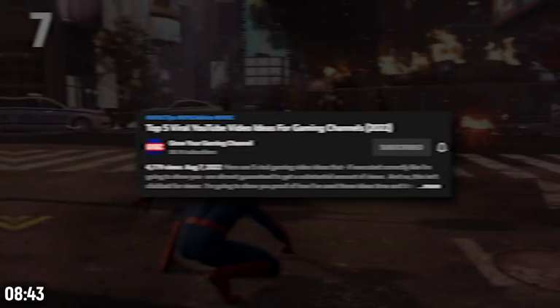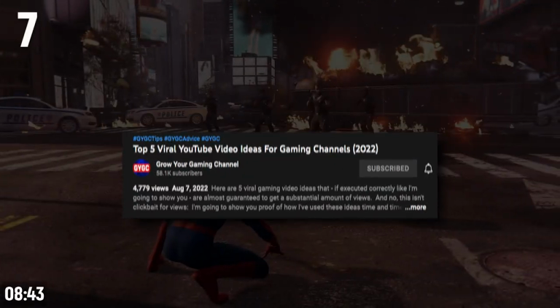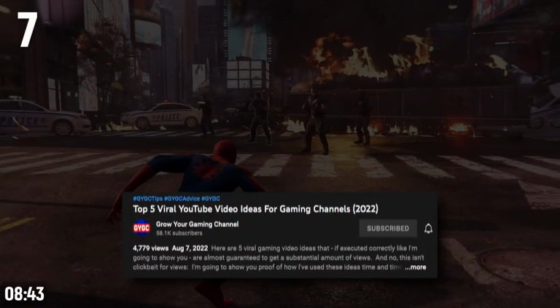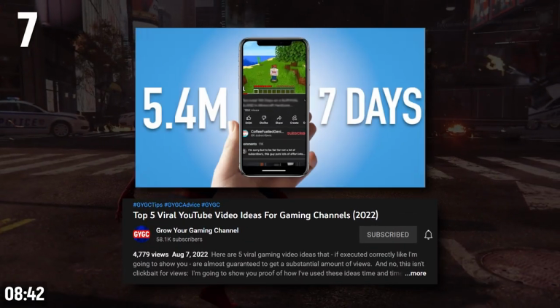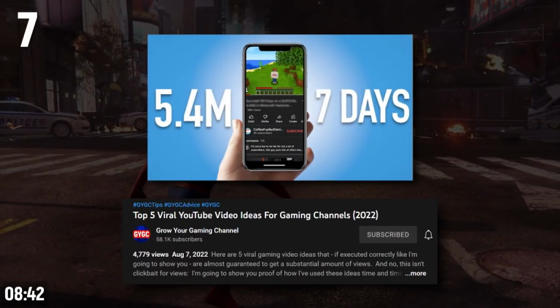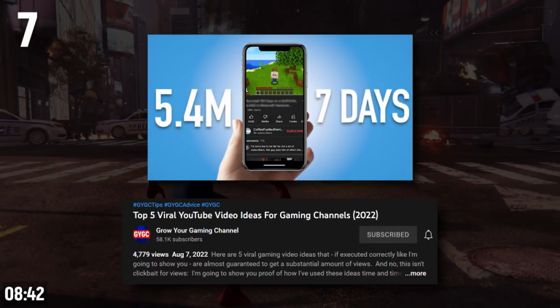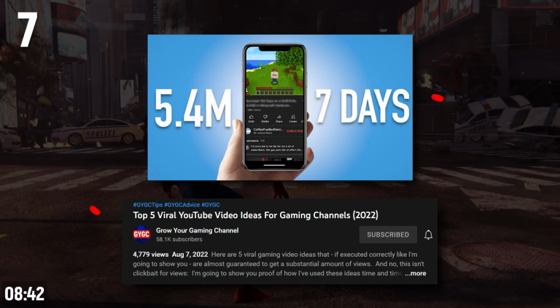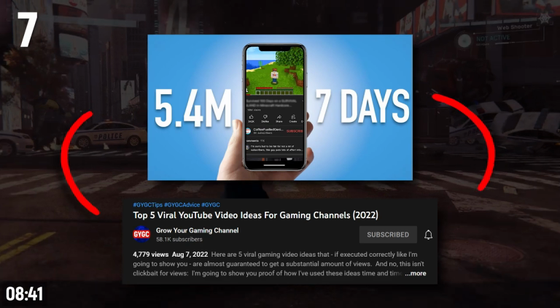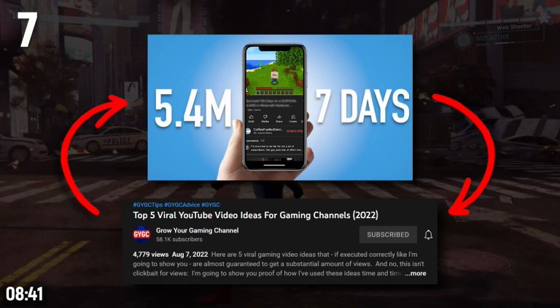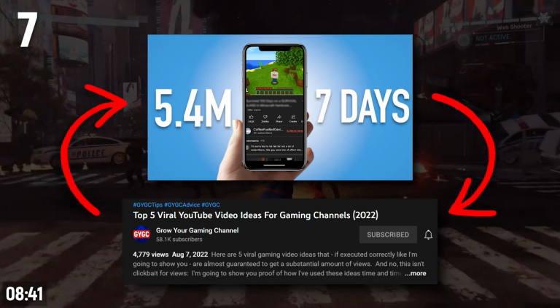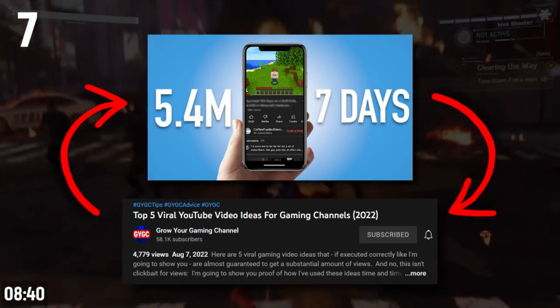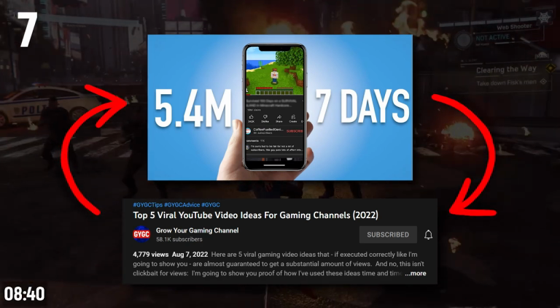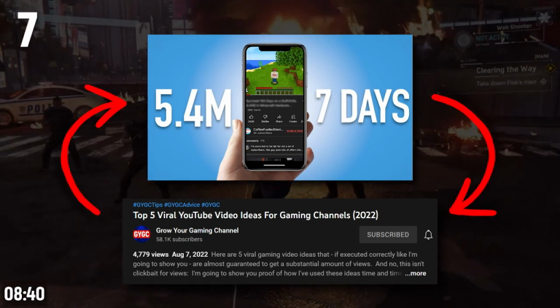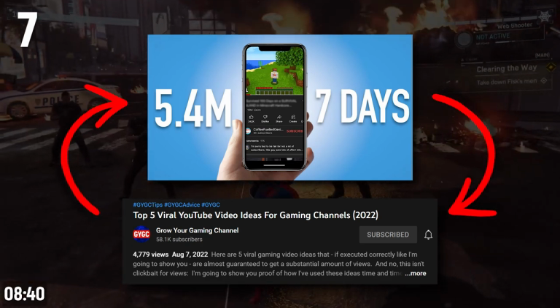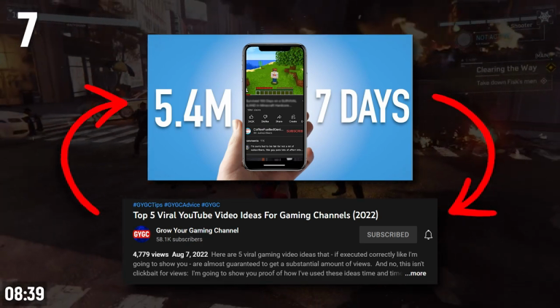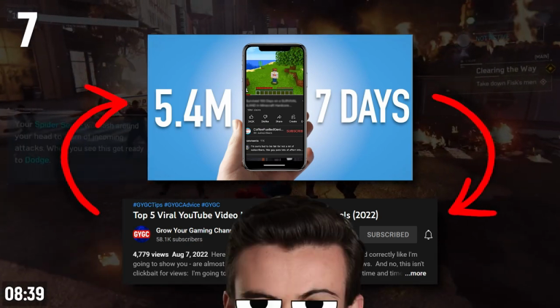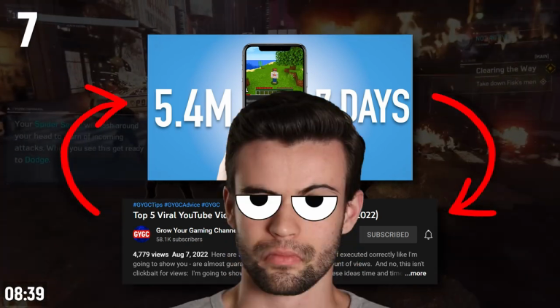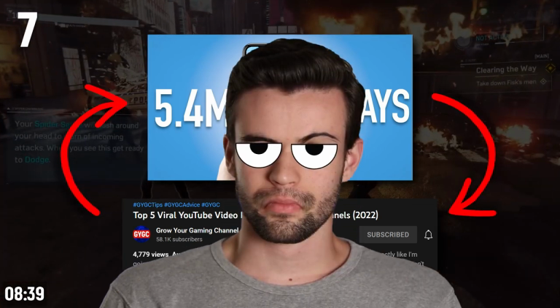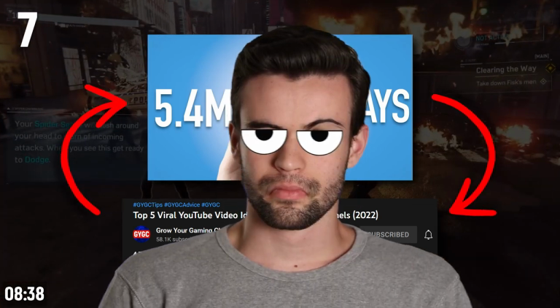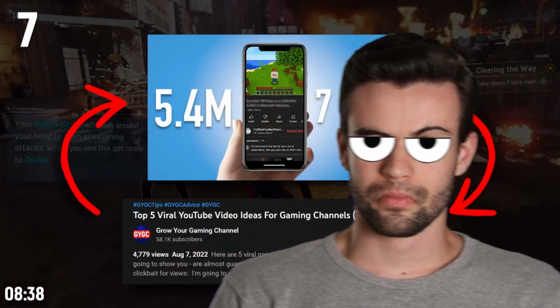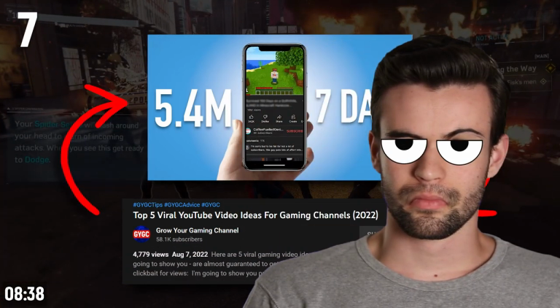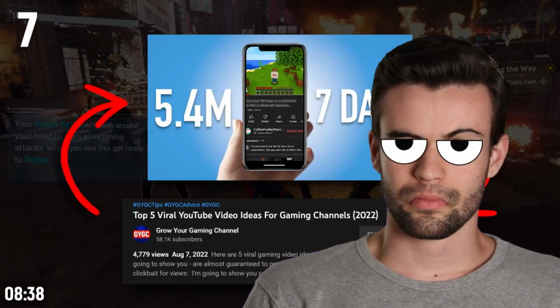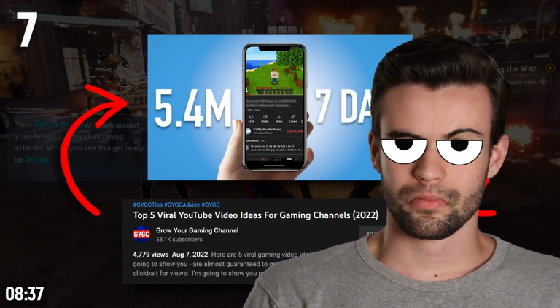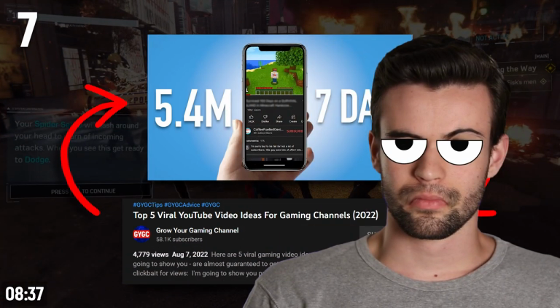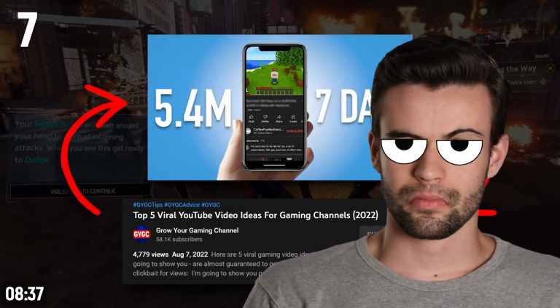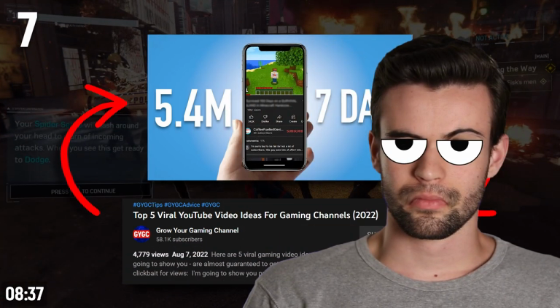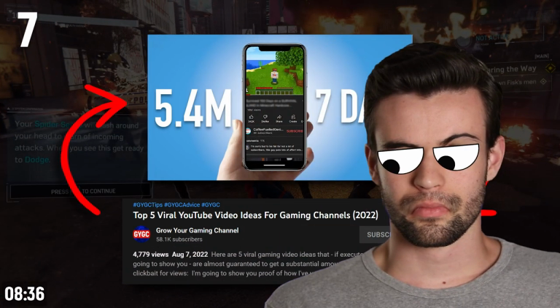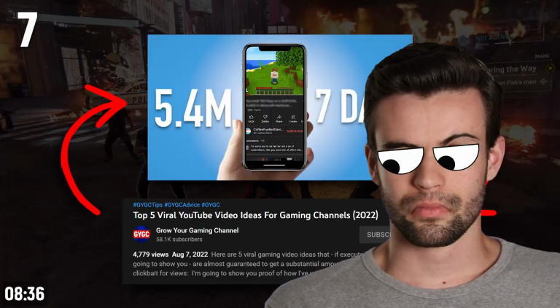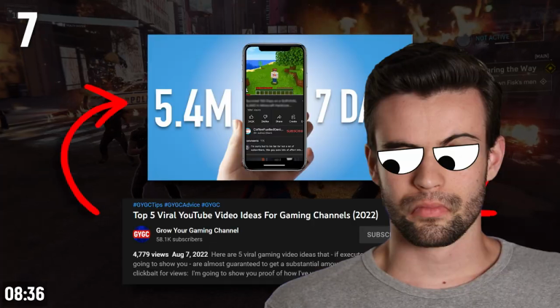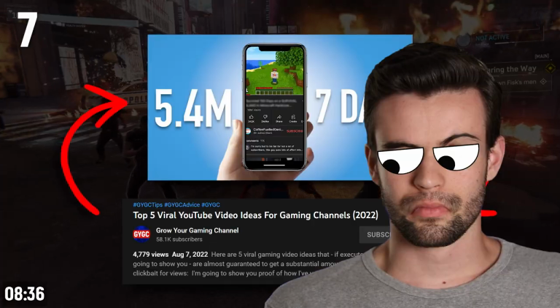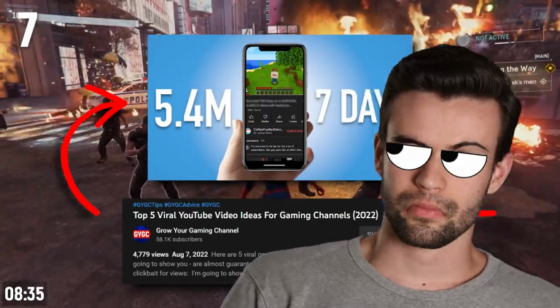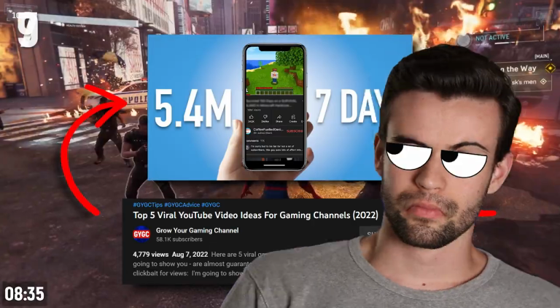Your title and thumbnail should complement one another. It's usually a wasted opportunity to have the exact same text in your title as you do in your thumbnail.